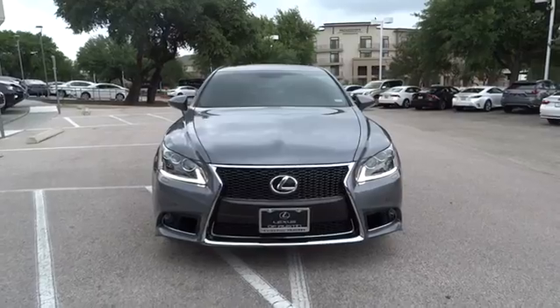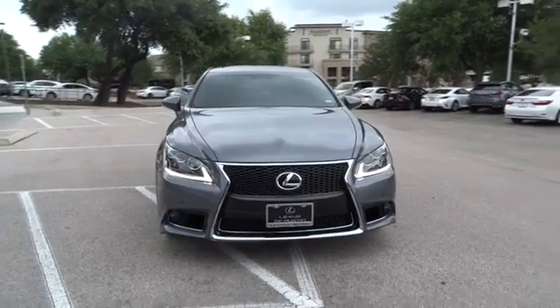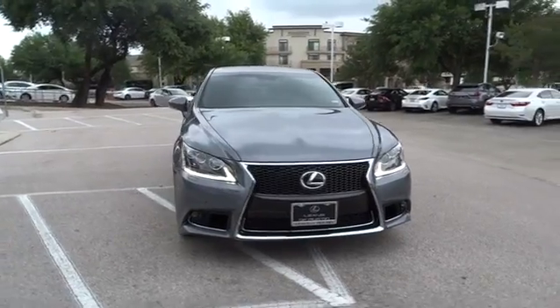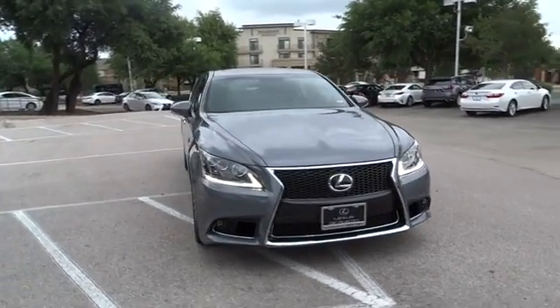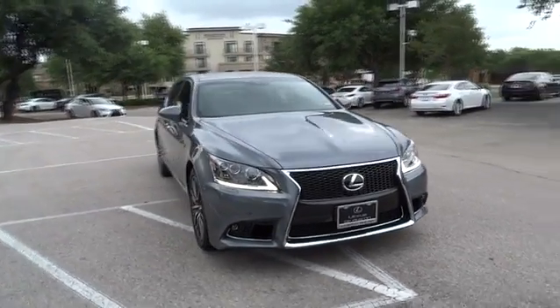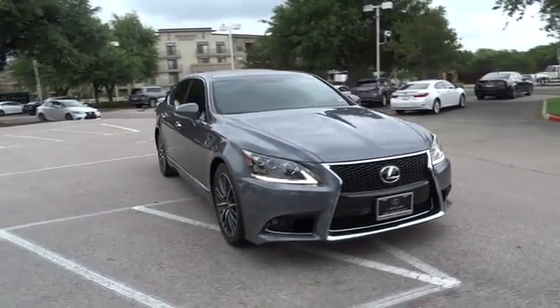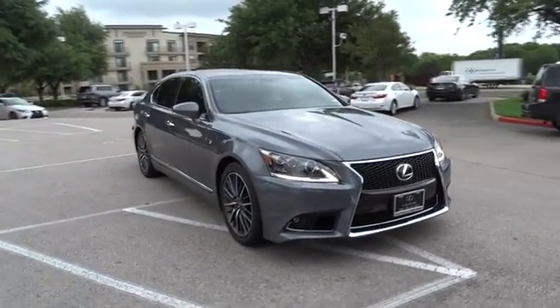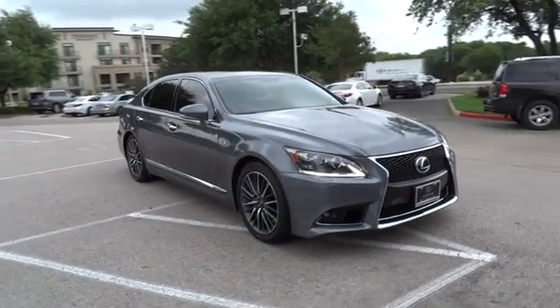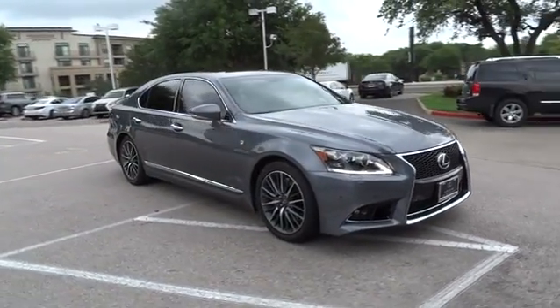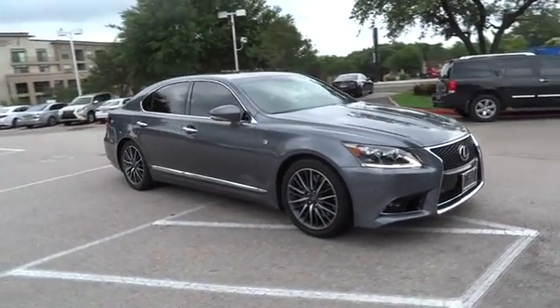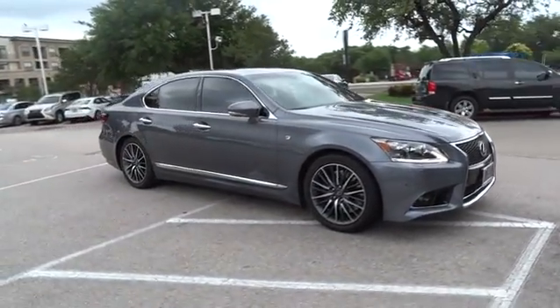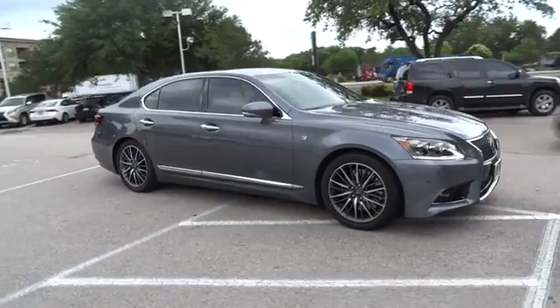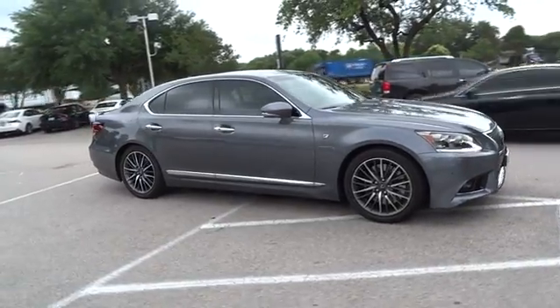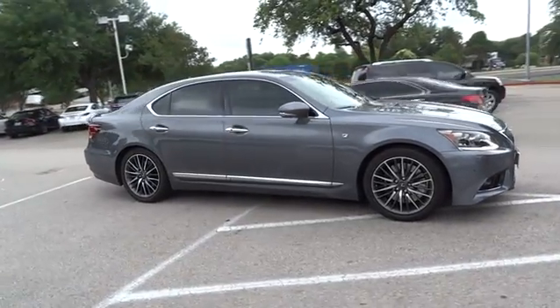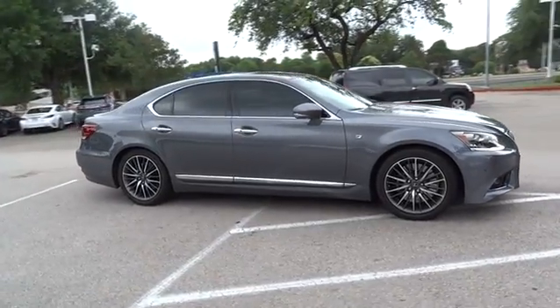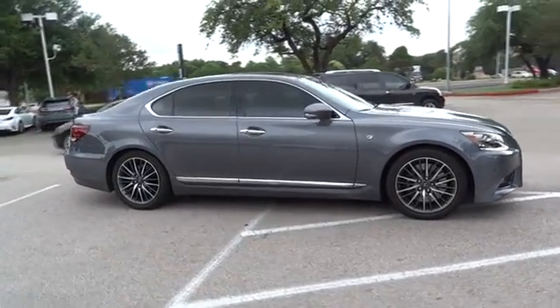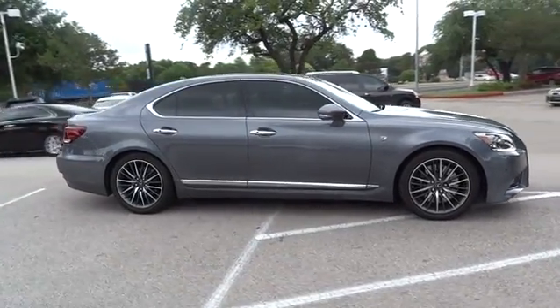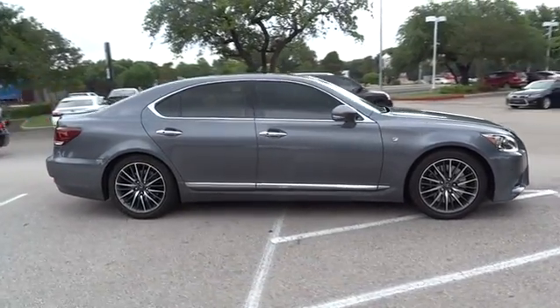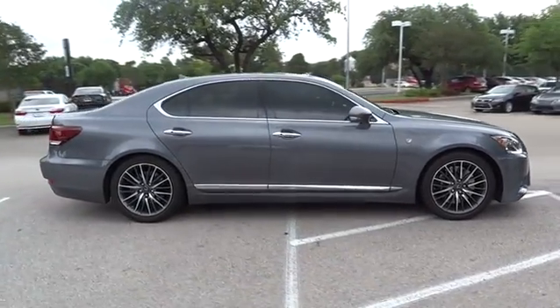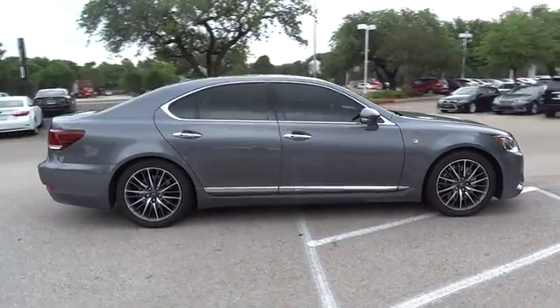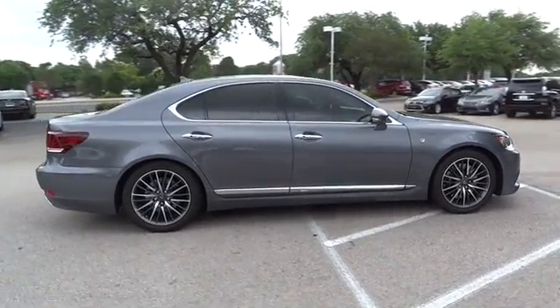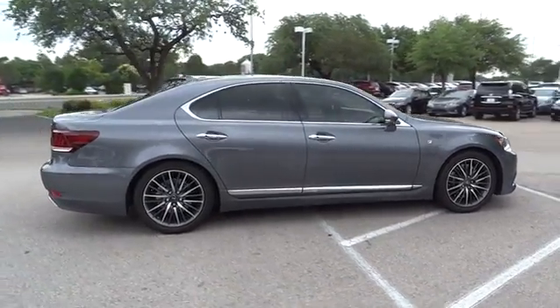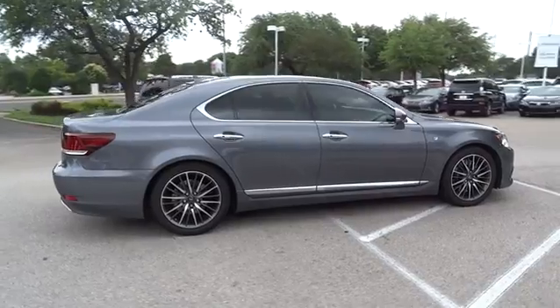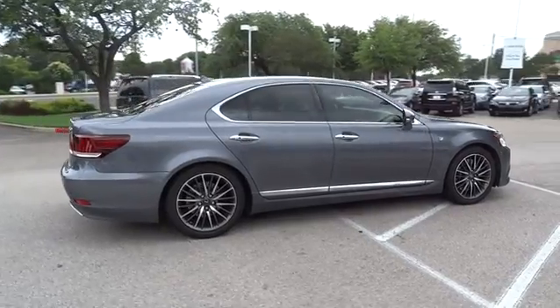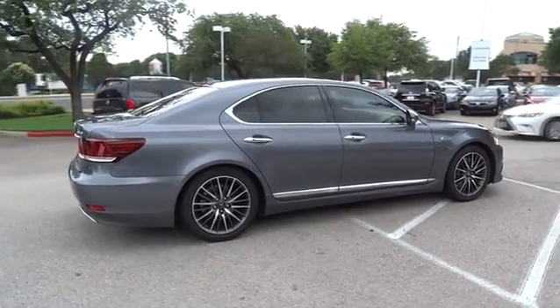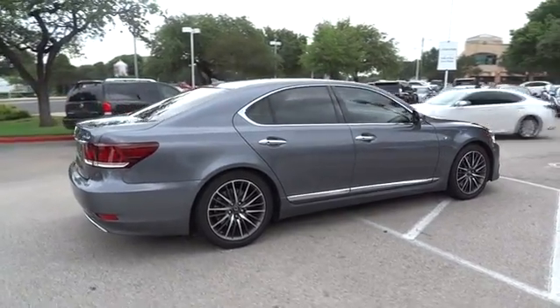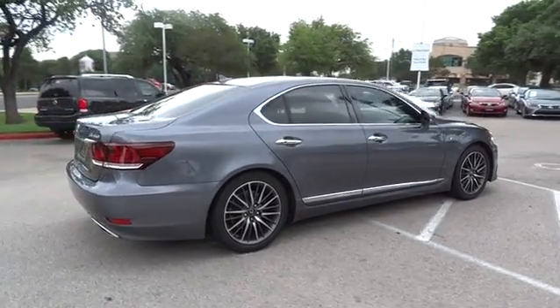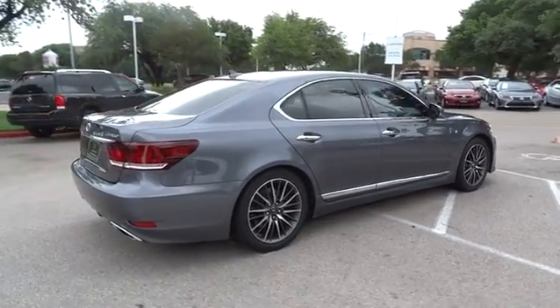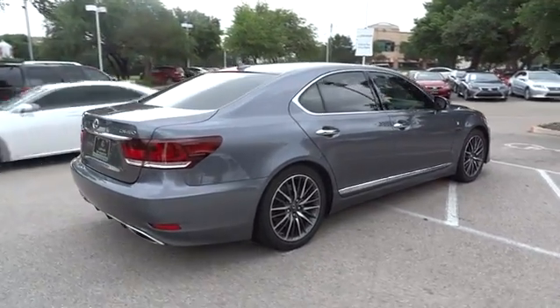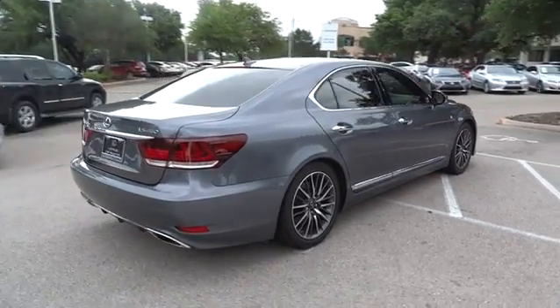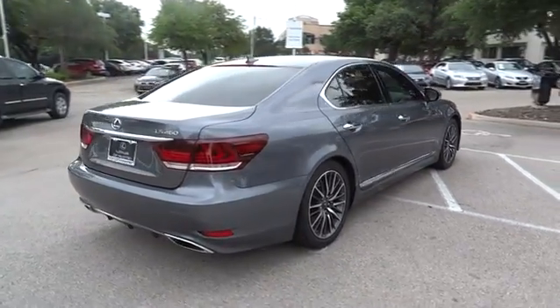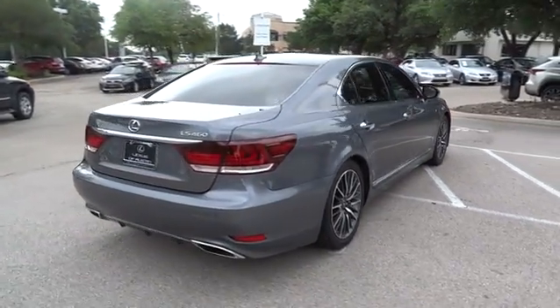The 2013 Lexus LS460. Refined and indulgent, yet willing to let loose when given the opportunity, the LS460 boasts a V8 engine that delivers 380 horsepower with an innovative 8-speed automatic transmission.